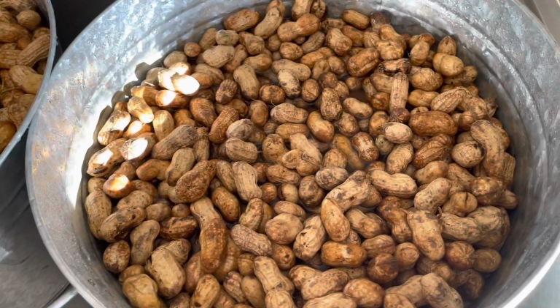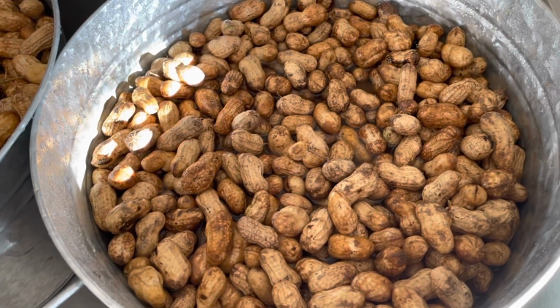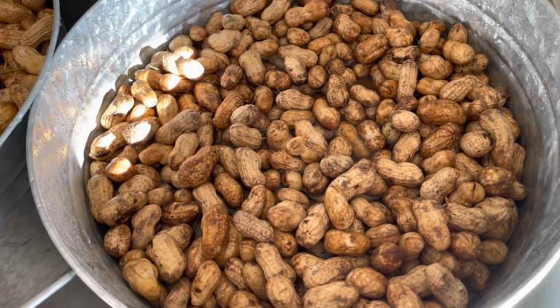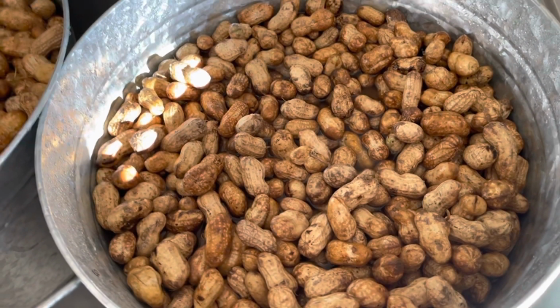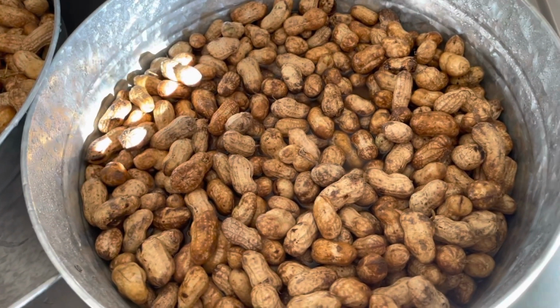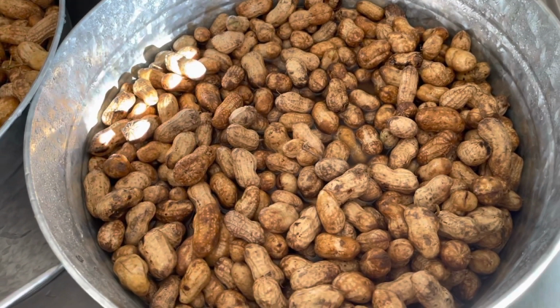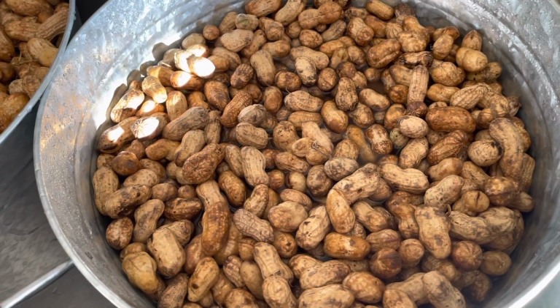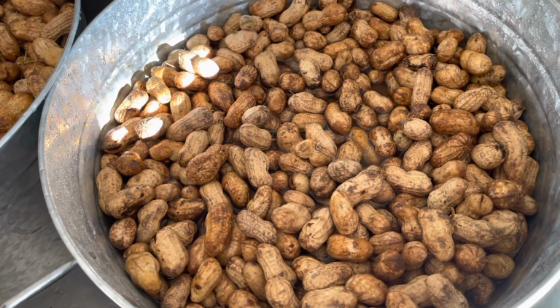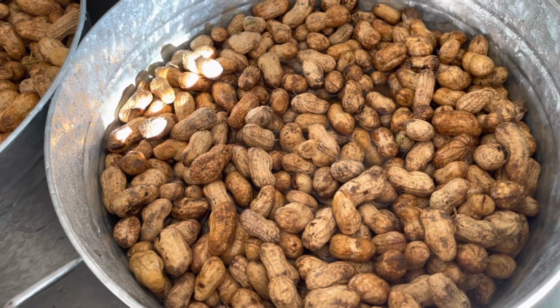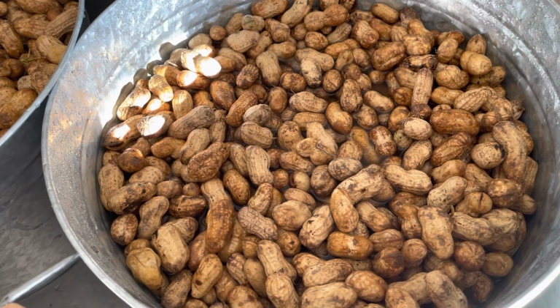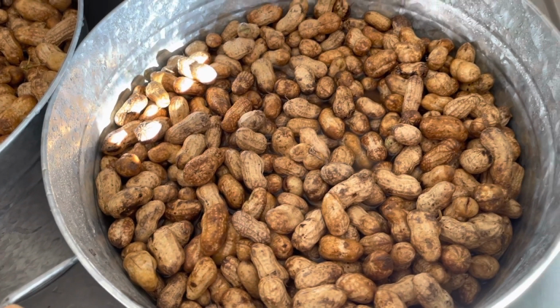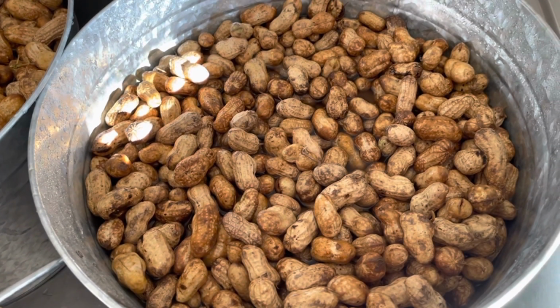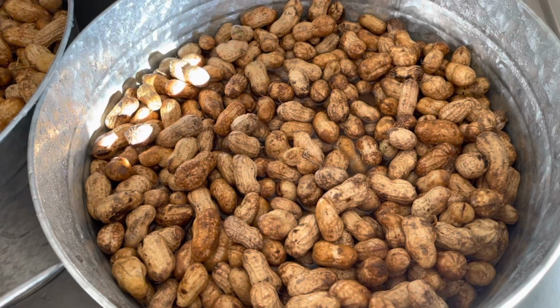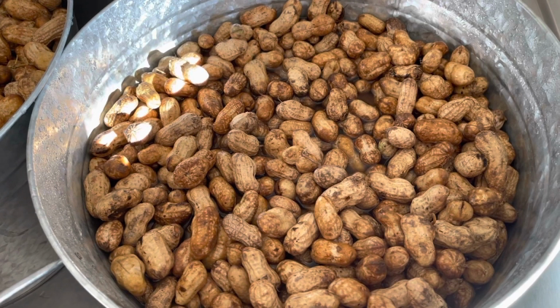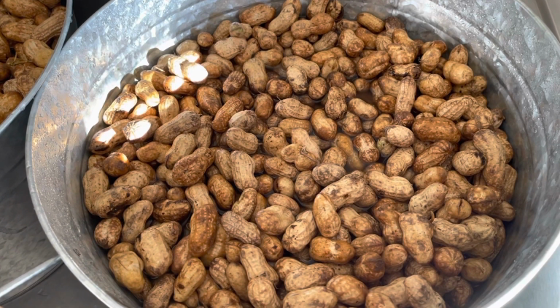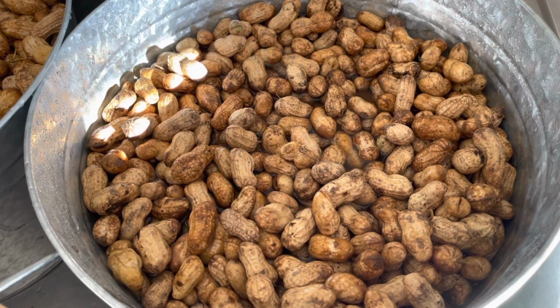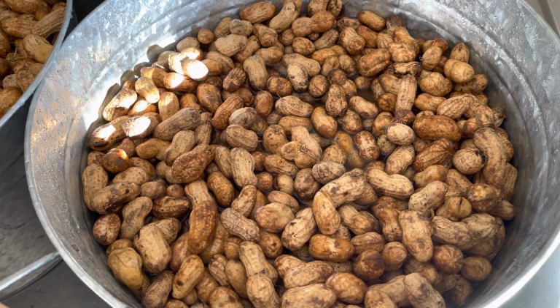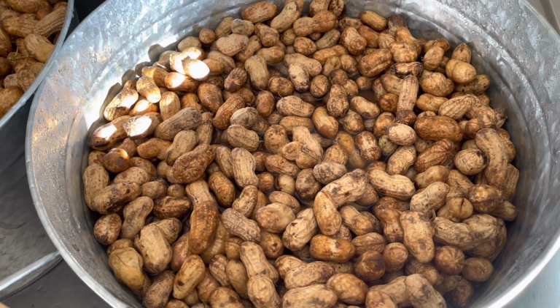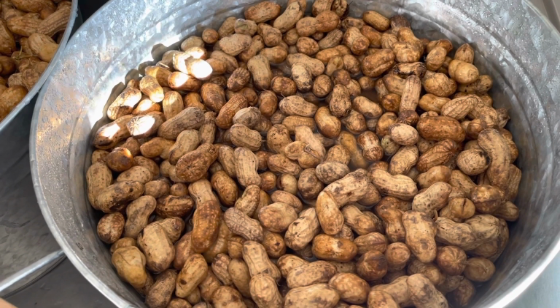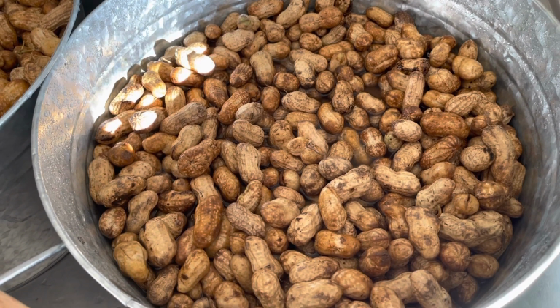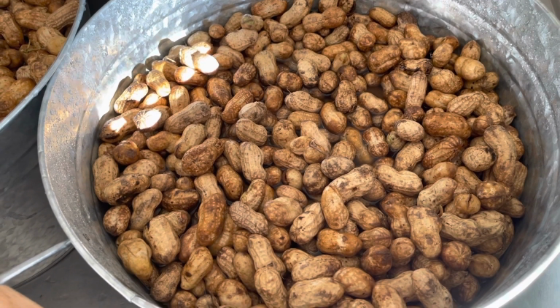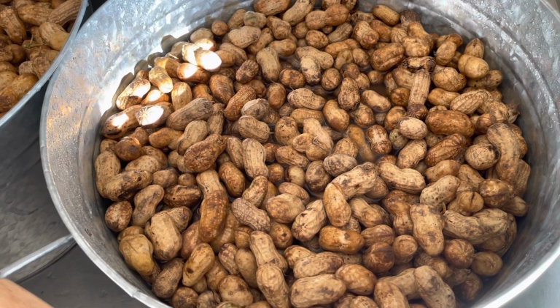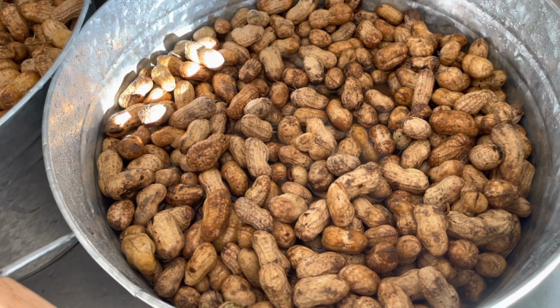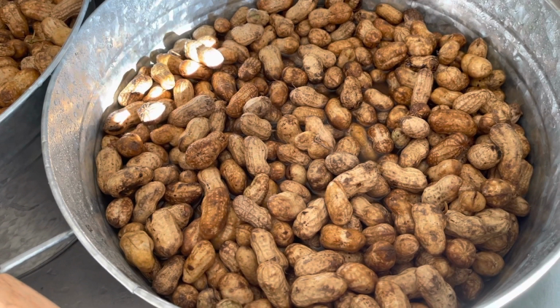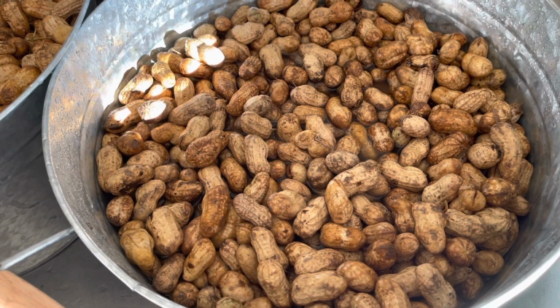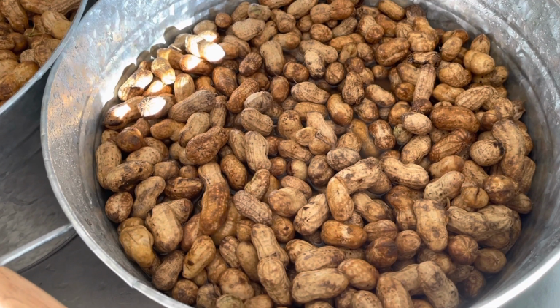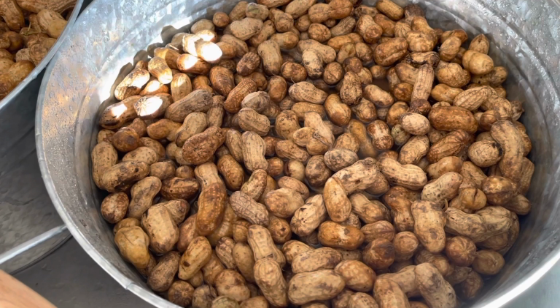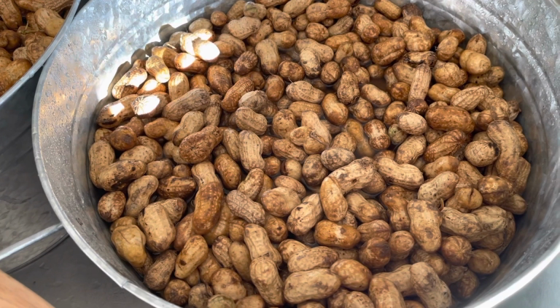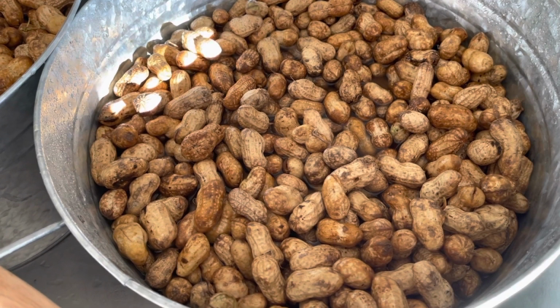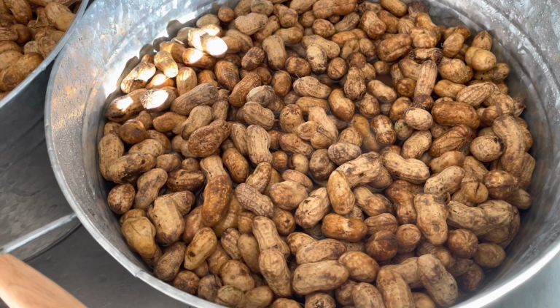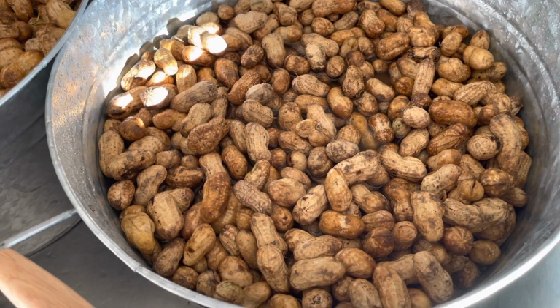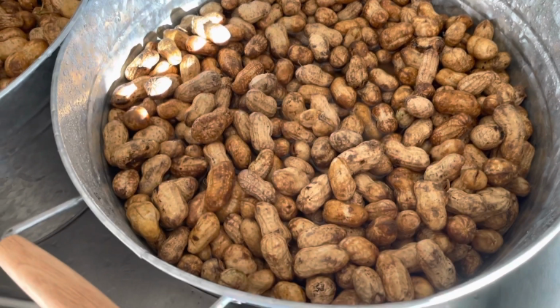So this is kind of an all-day project, just letting you know. You're gonna get them super clean because peanuts are full of dirt and grit, and you know that's not gonna taste good in between your teeth.